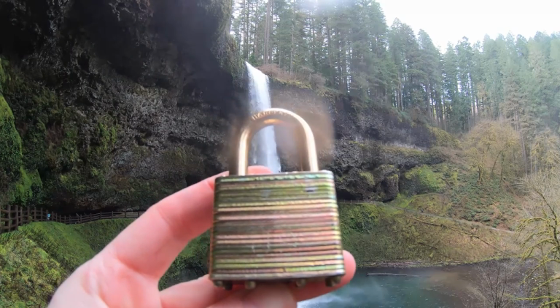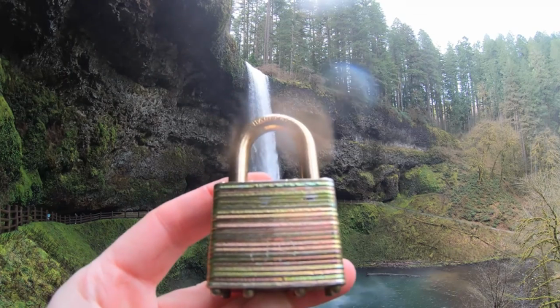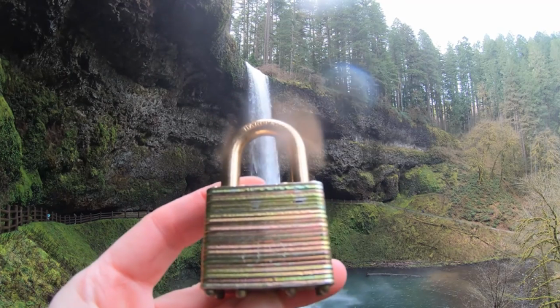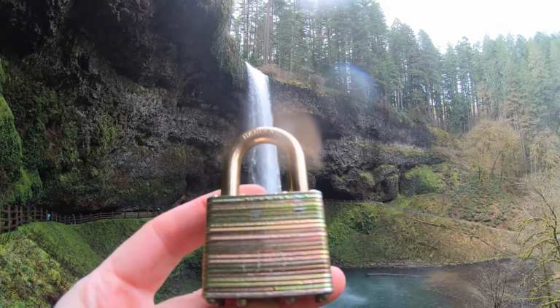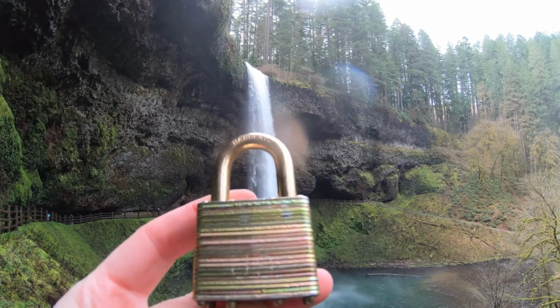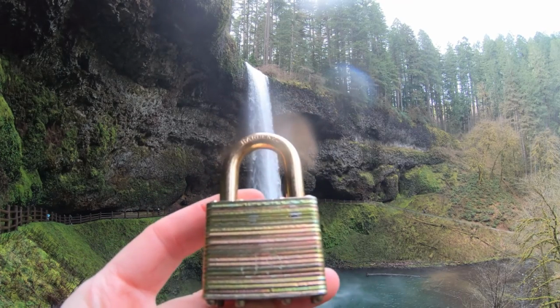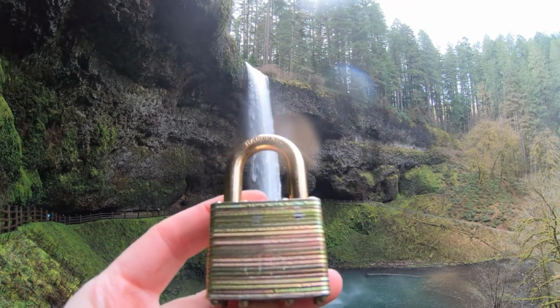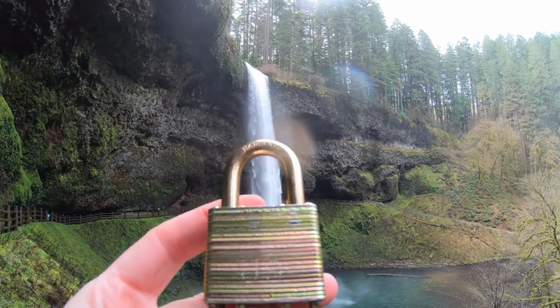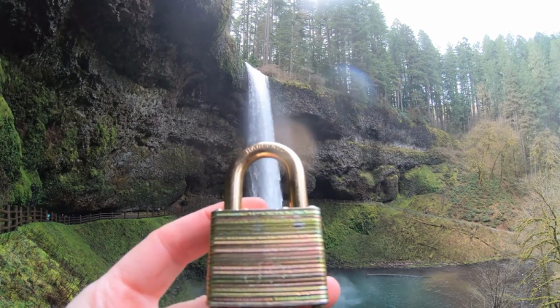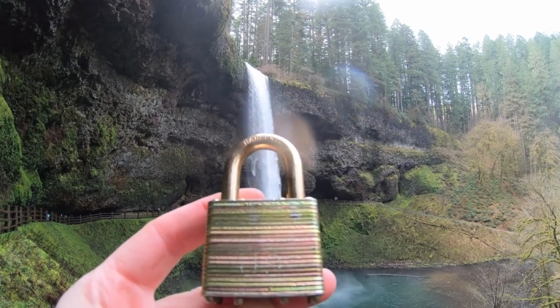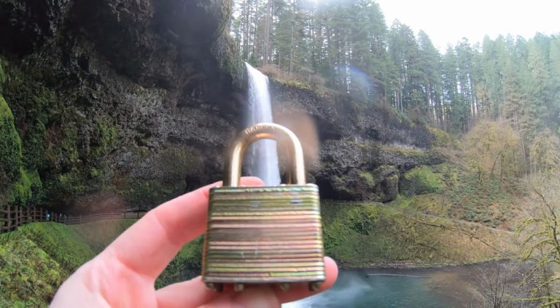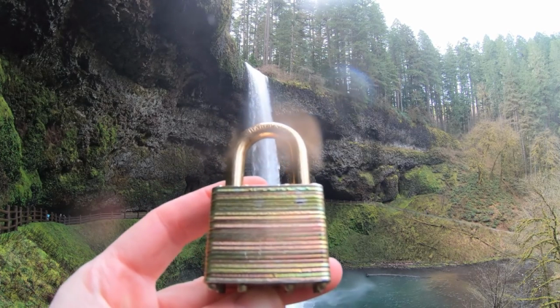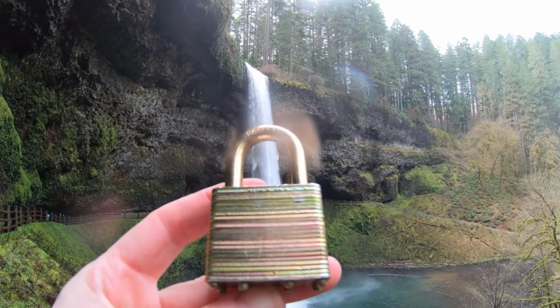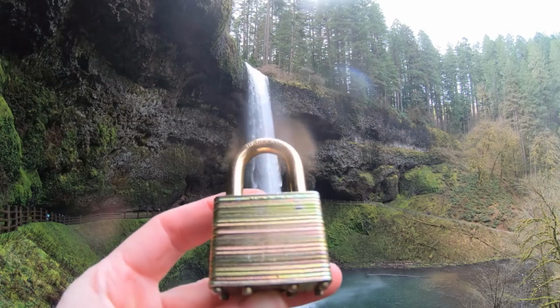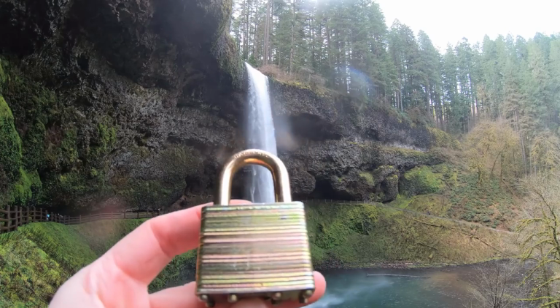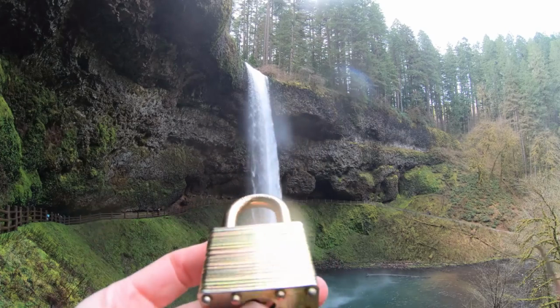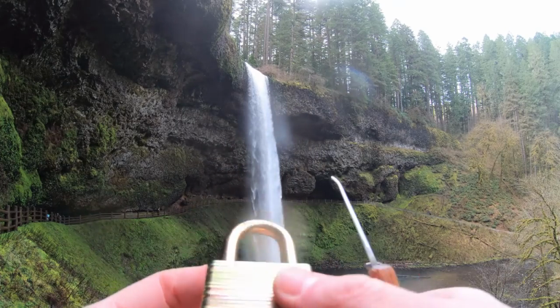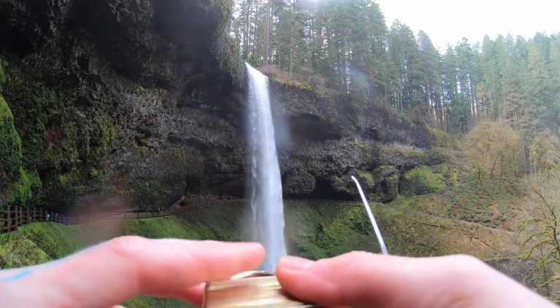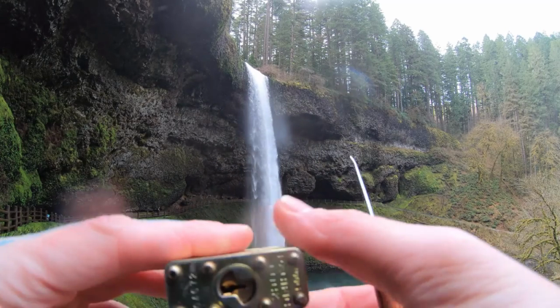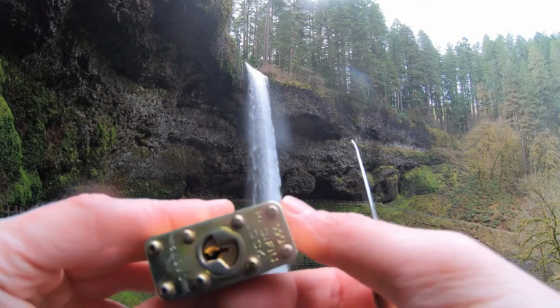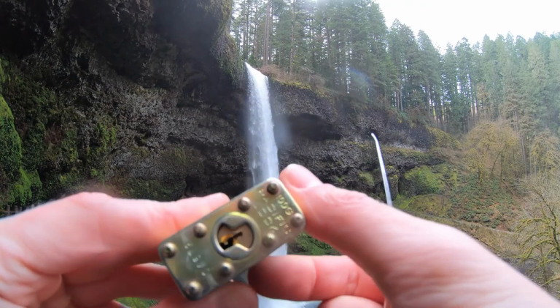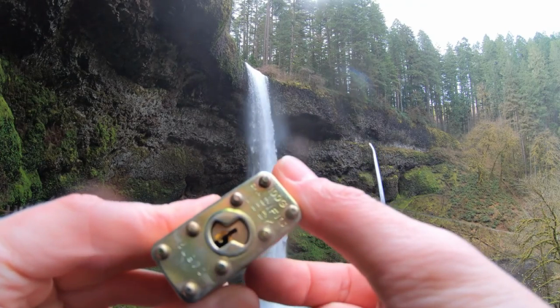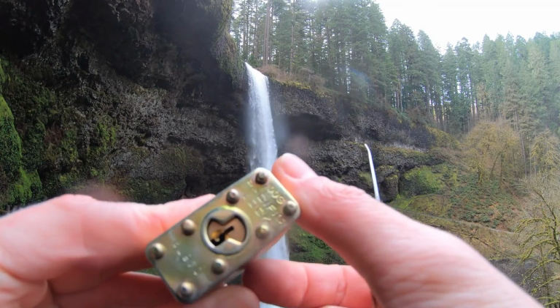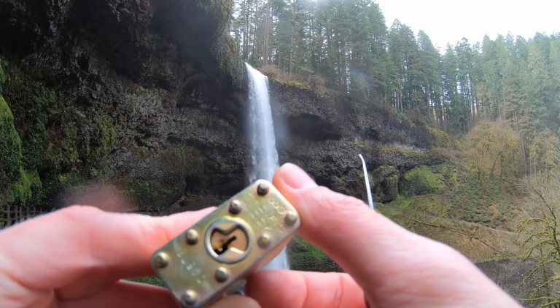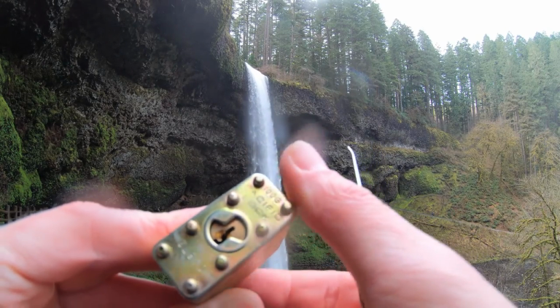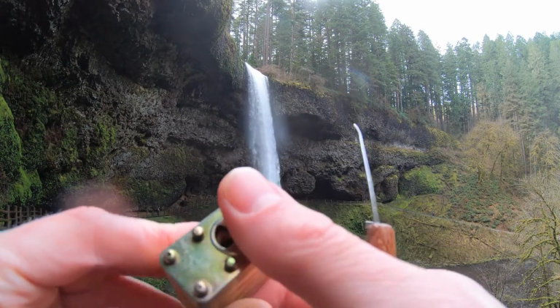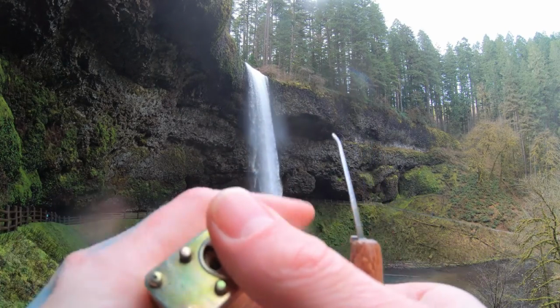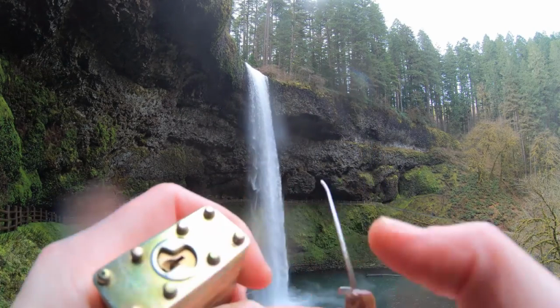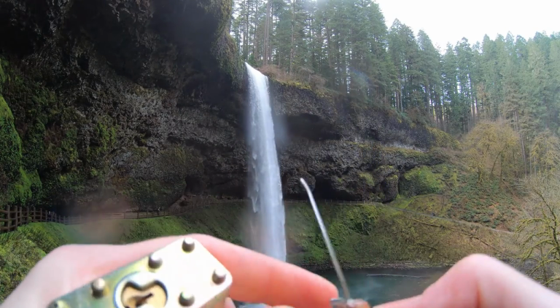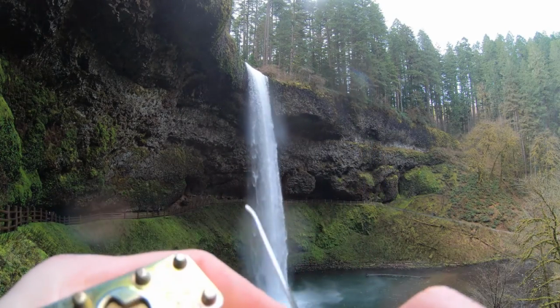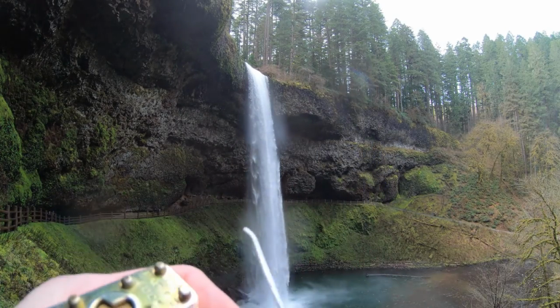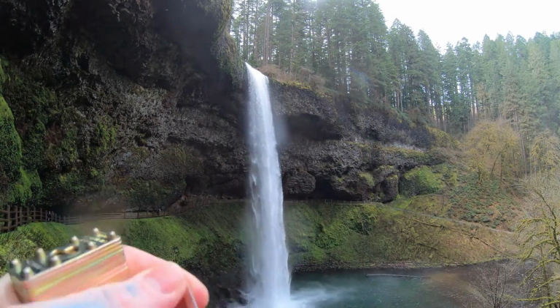Hello, BlackpickingDev here. Today we're at the Trail of Ten Falls. We're at South Falls in Oregon. I brought myself a Pac-Lac 100G. Let's see if we can get this open real quick.